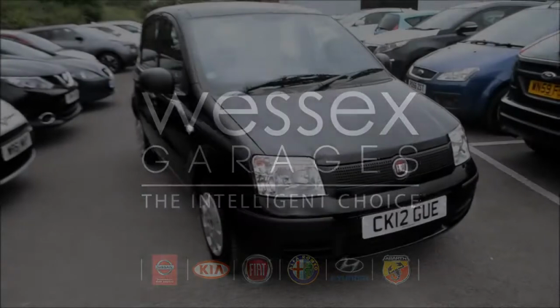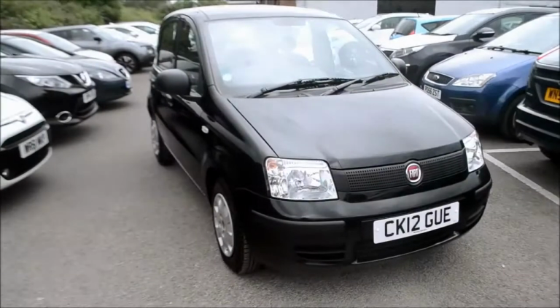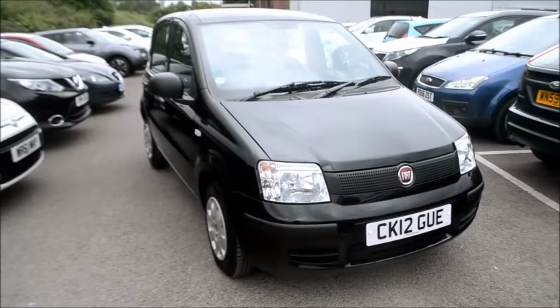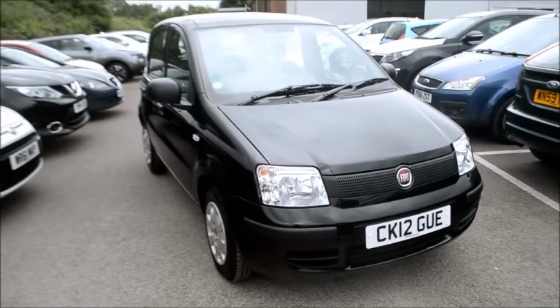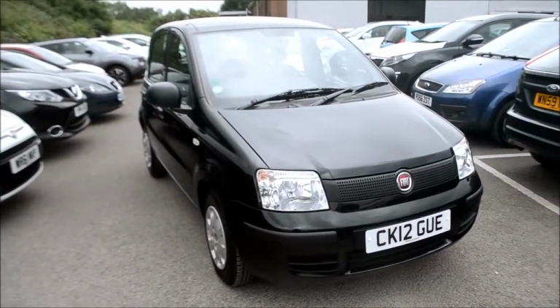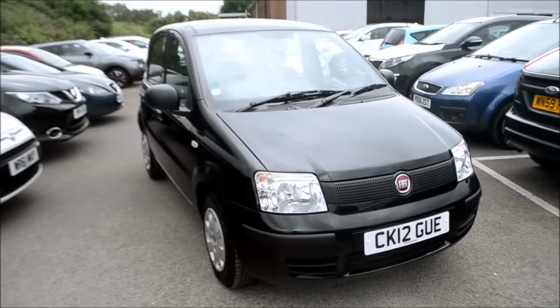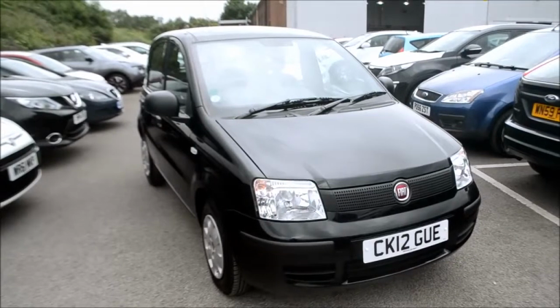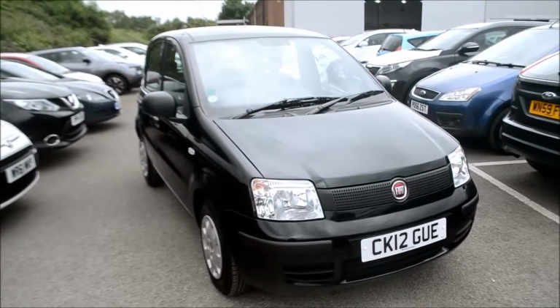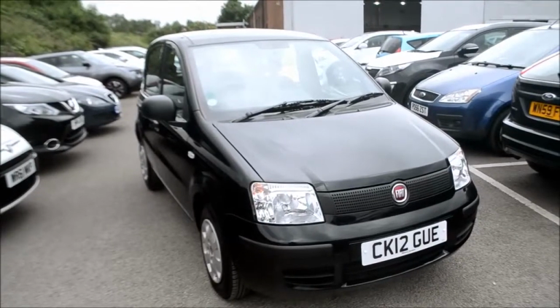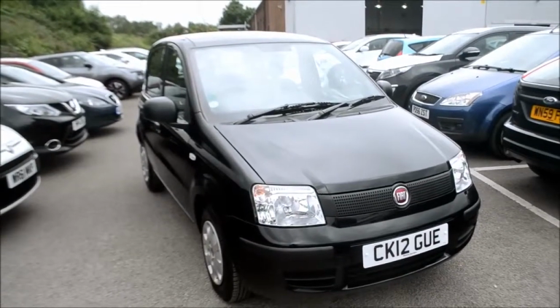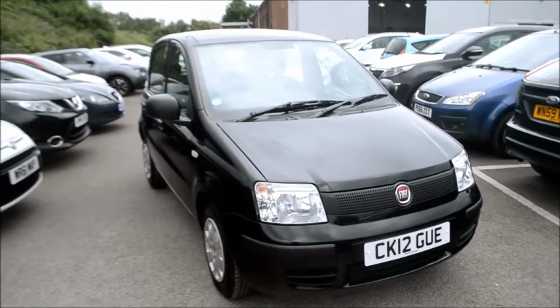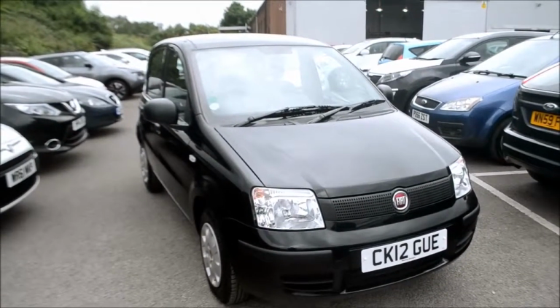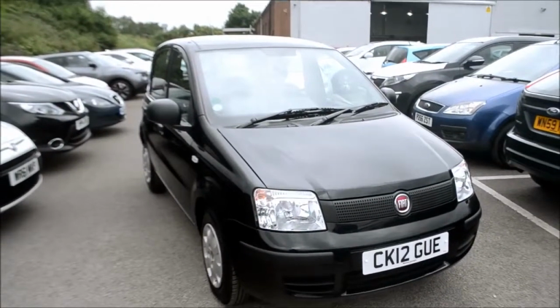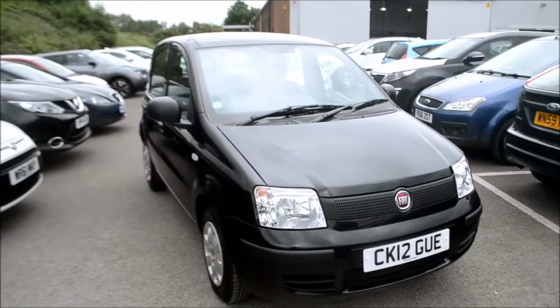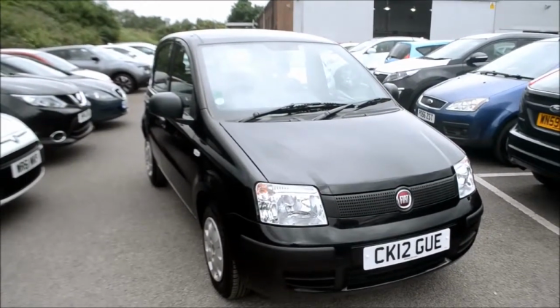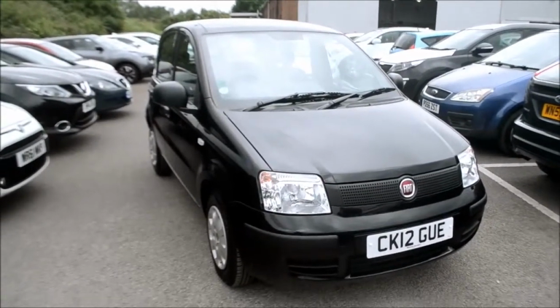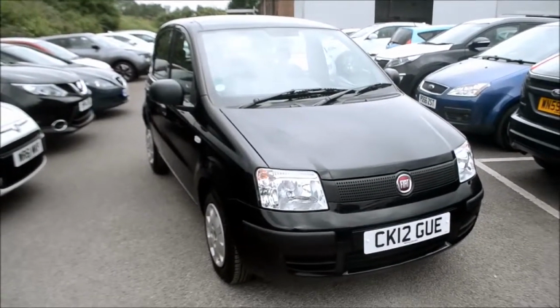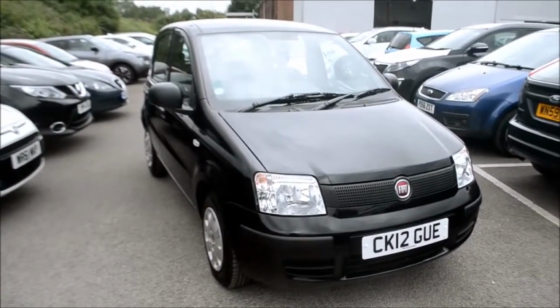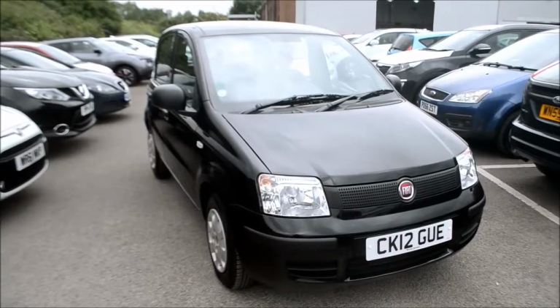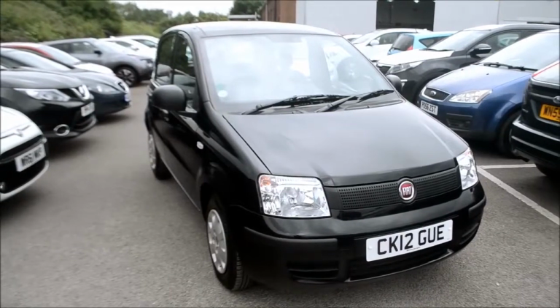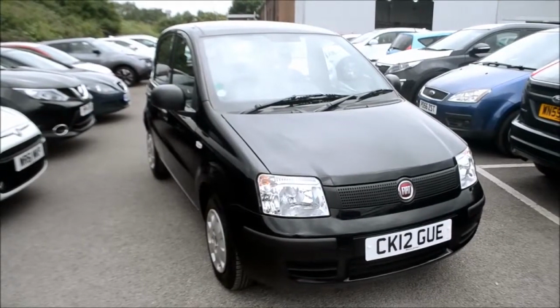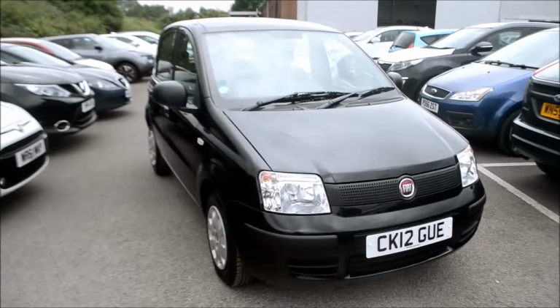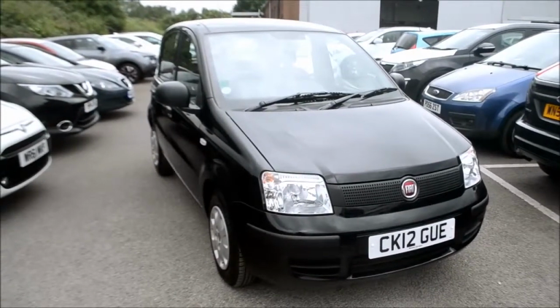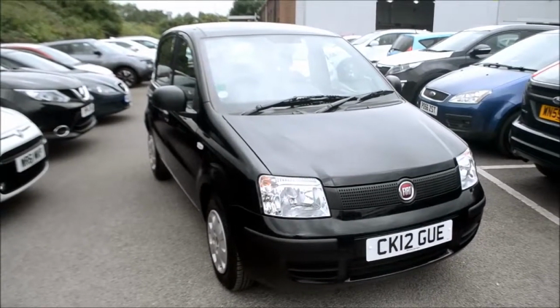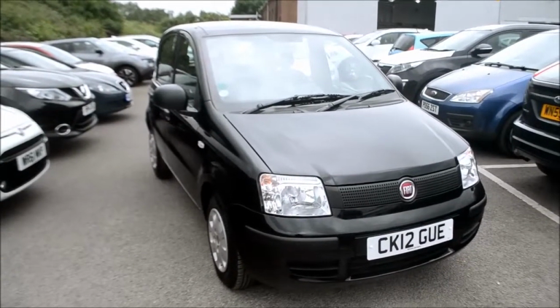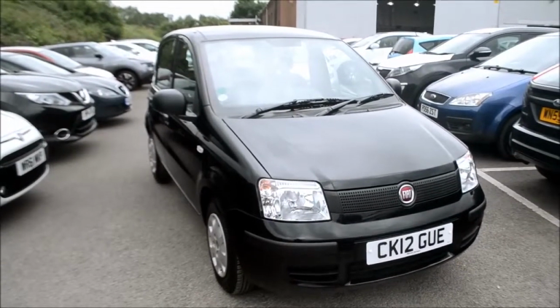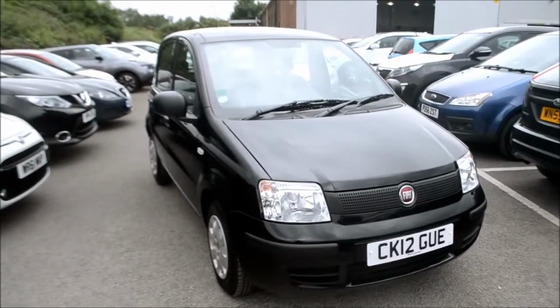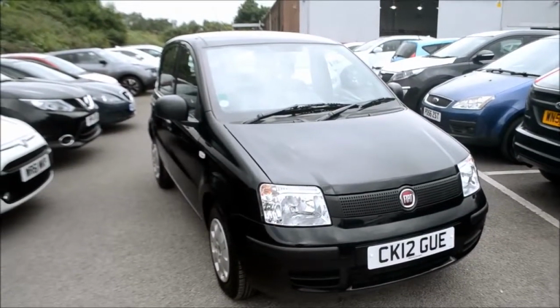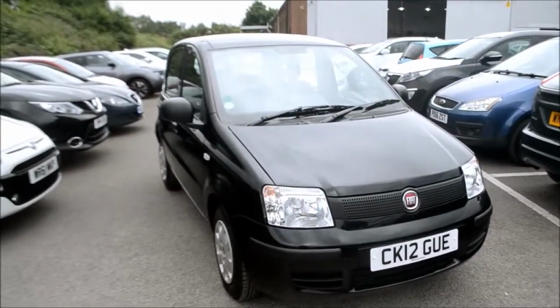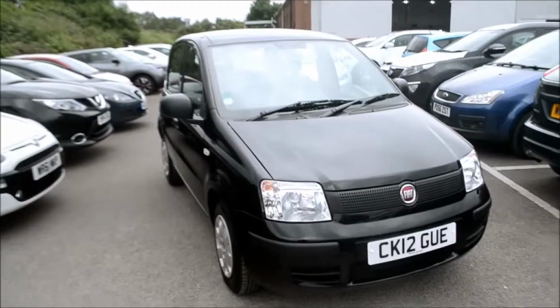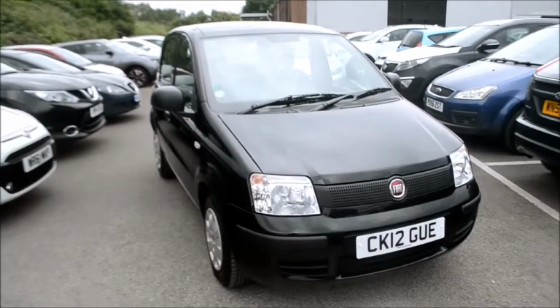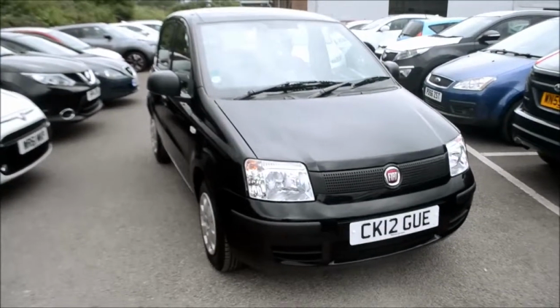Welcome to Wessex Garages Gloucester. Here today we have the Fiat Panda Active. This vehicle was first registered in 2012 and this particular model has a 1.2 litre petrol engine. This vehicle is in tax band C which equates to £30 road tax per year.